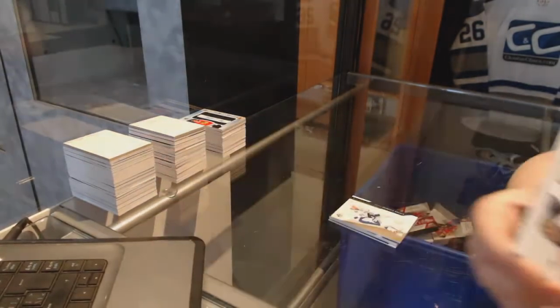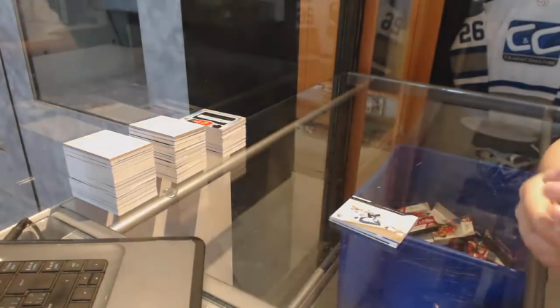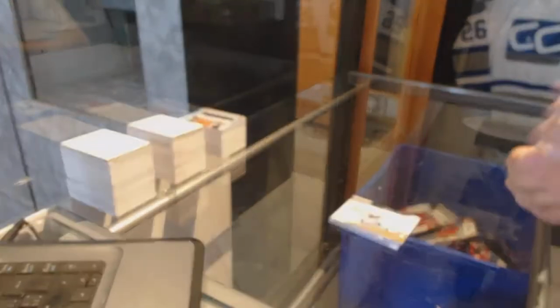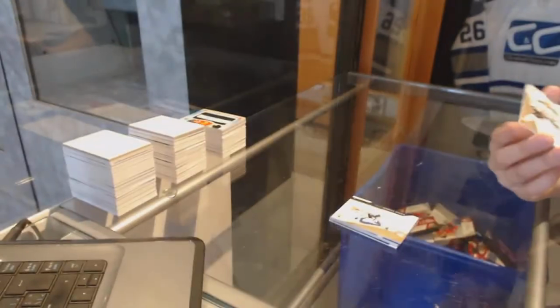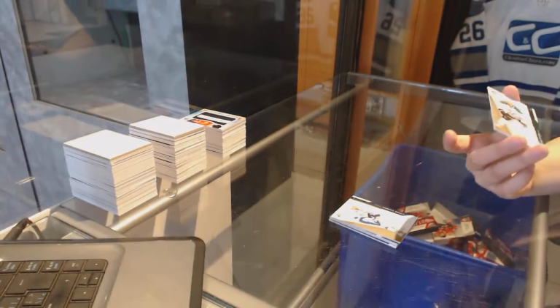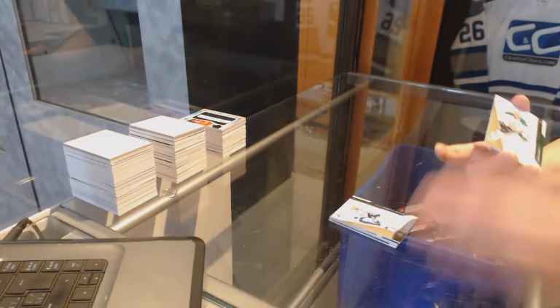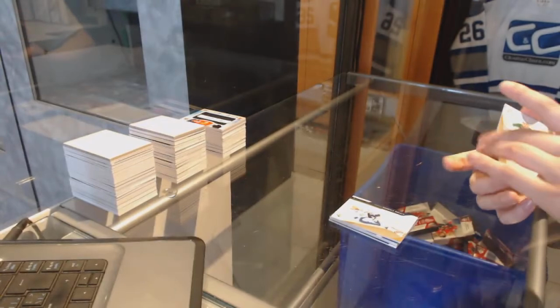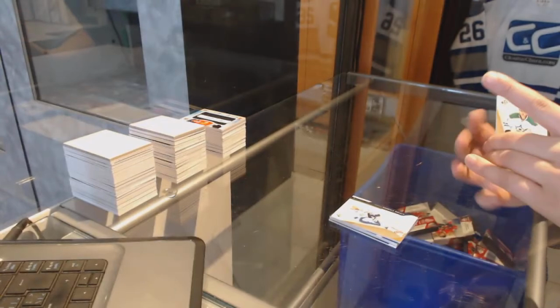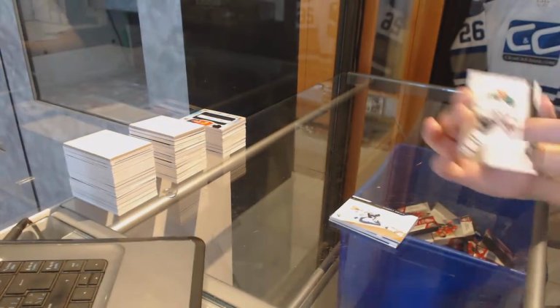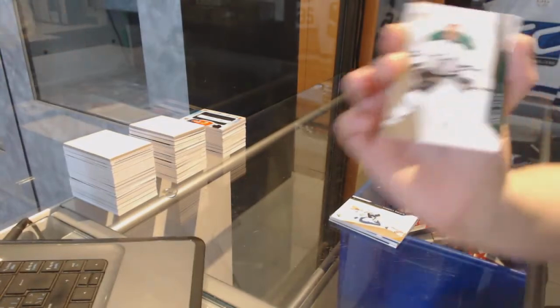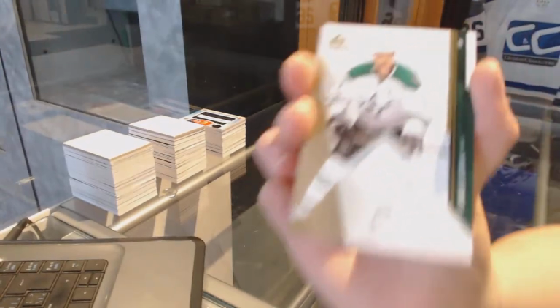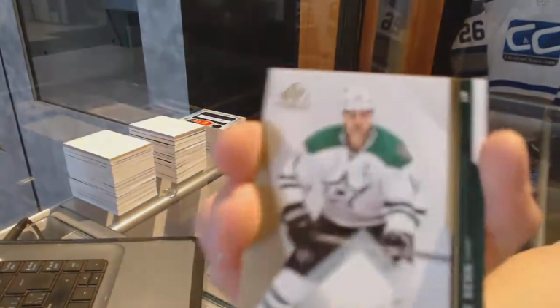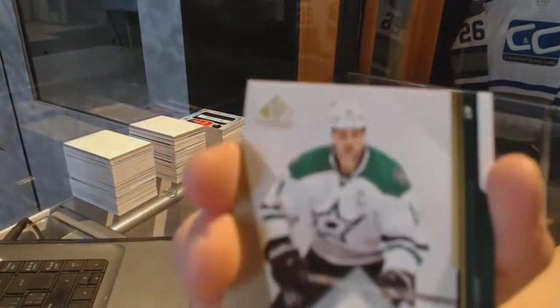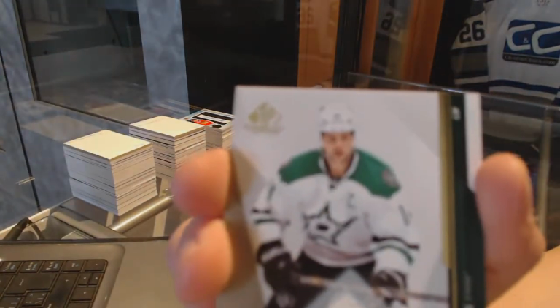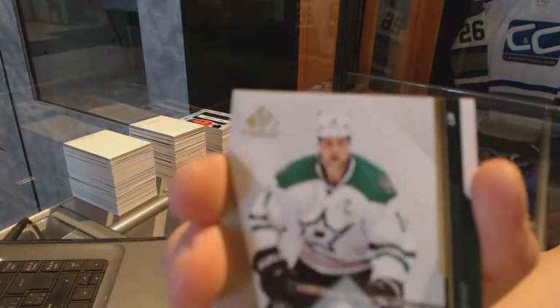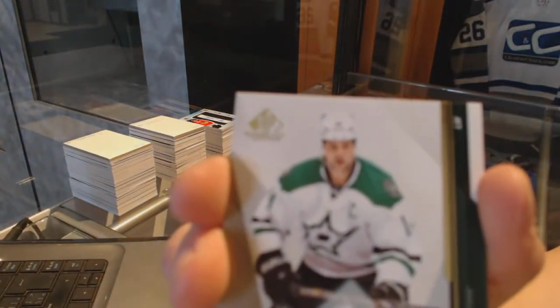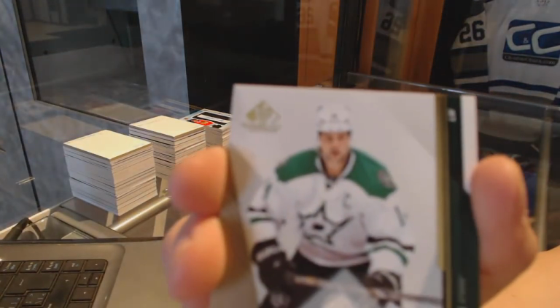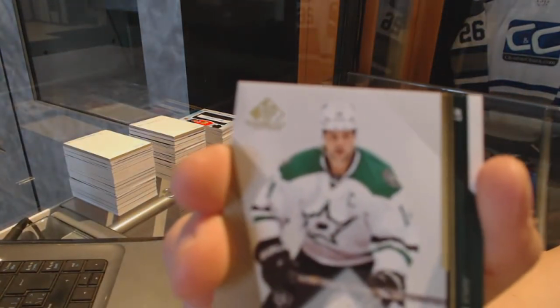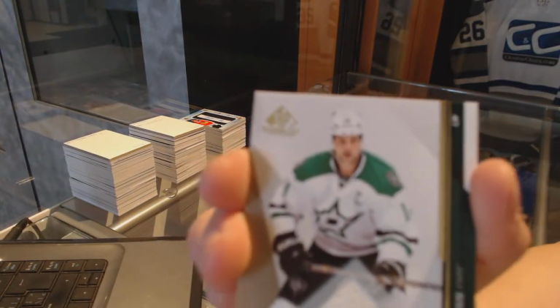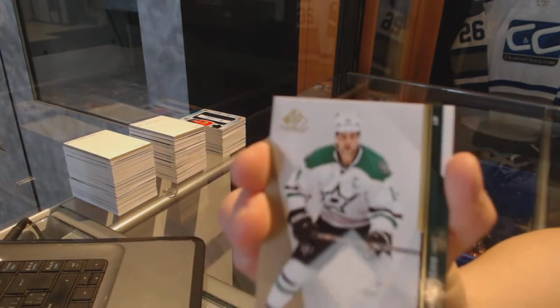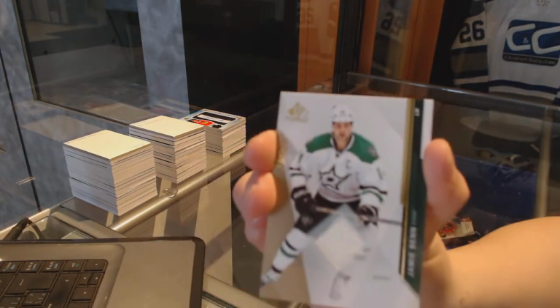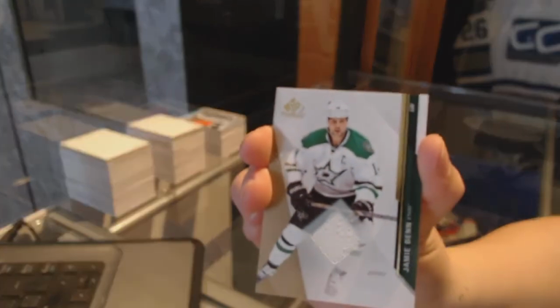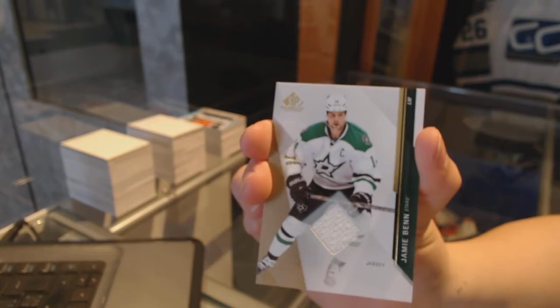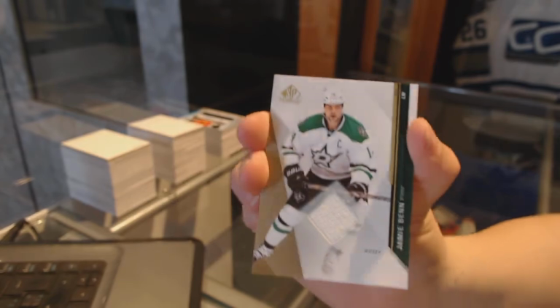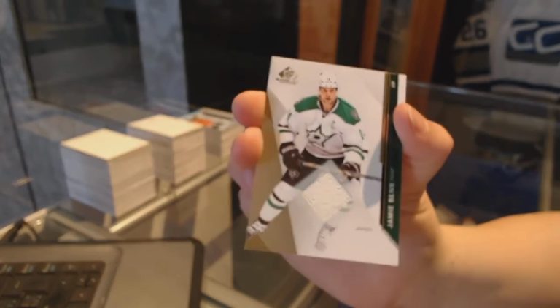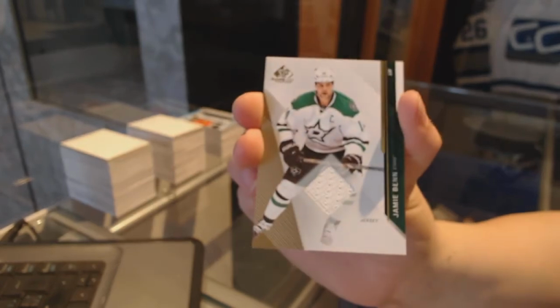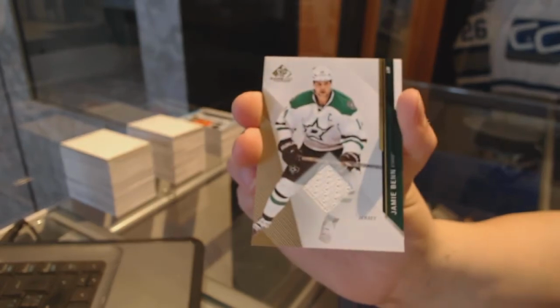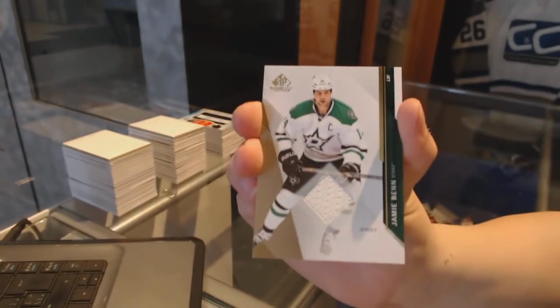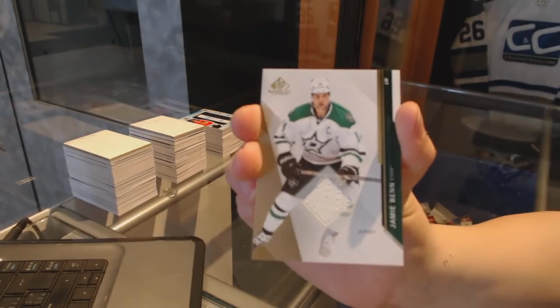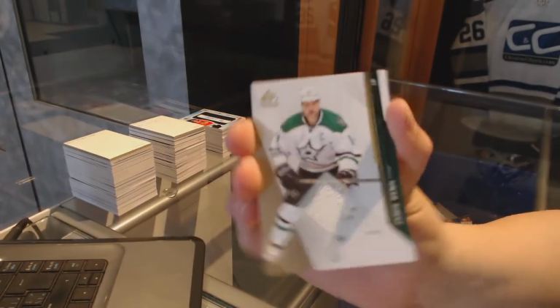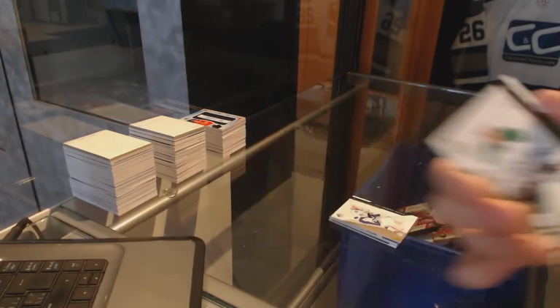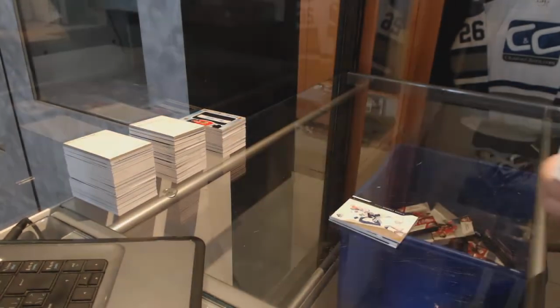And we finish with a jersey for the Dallas Stars of Jamie Benn. There we go. We'll see you next time.